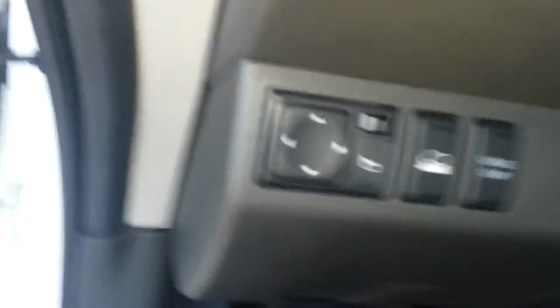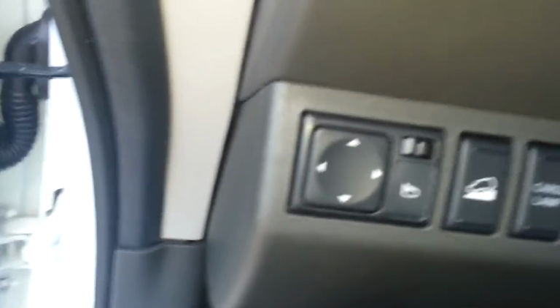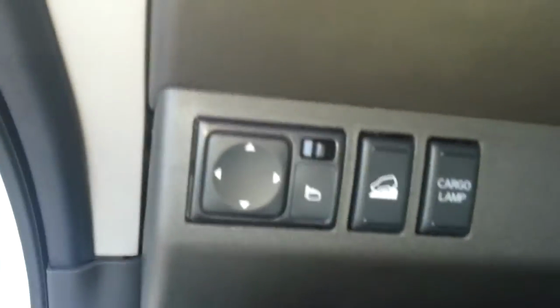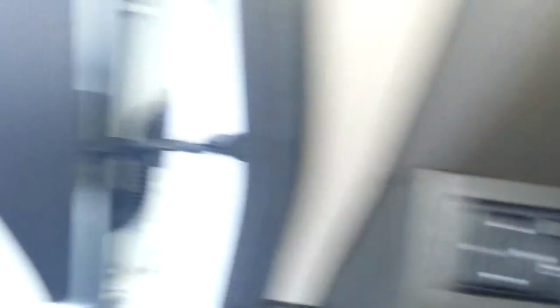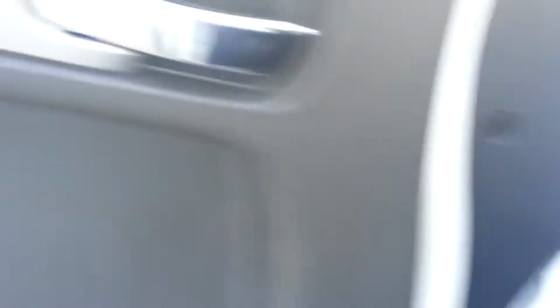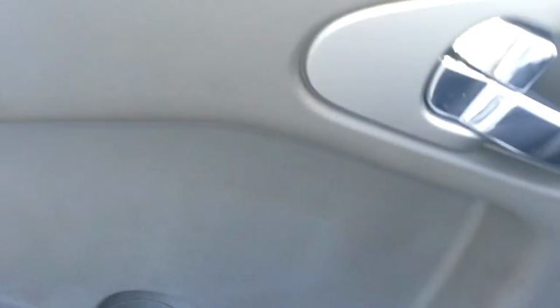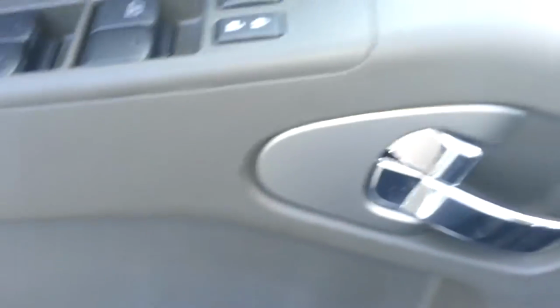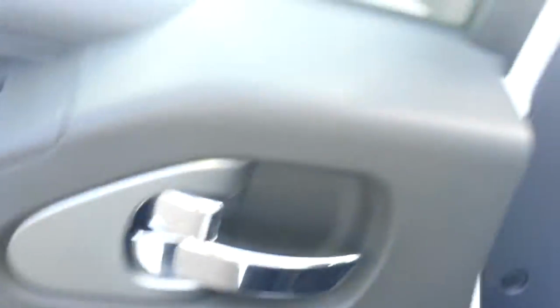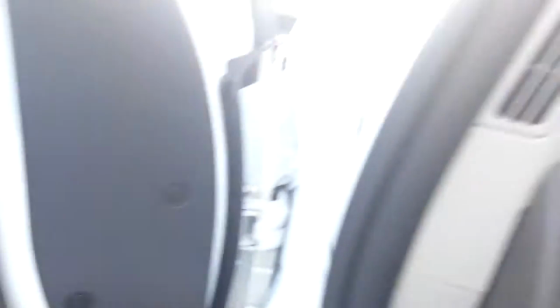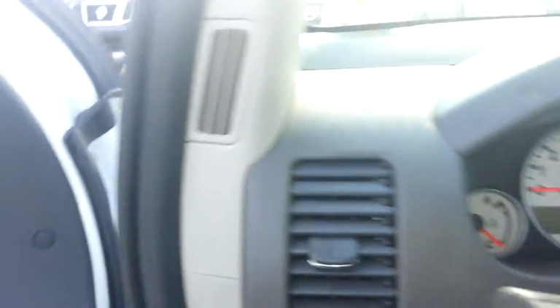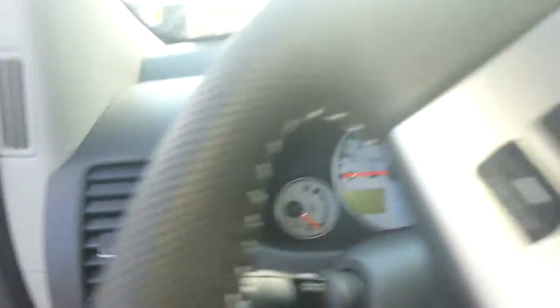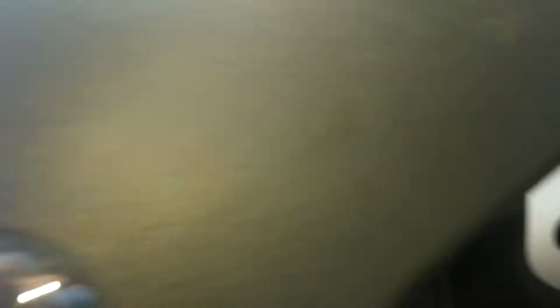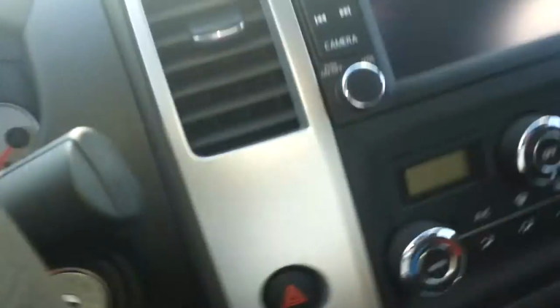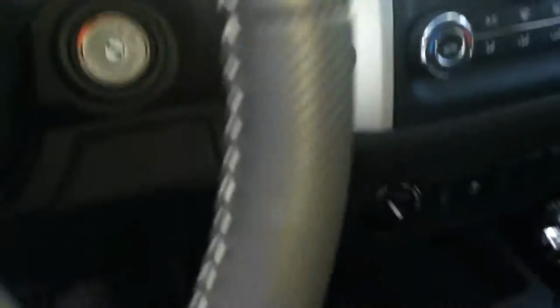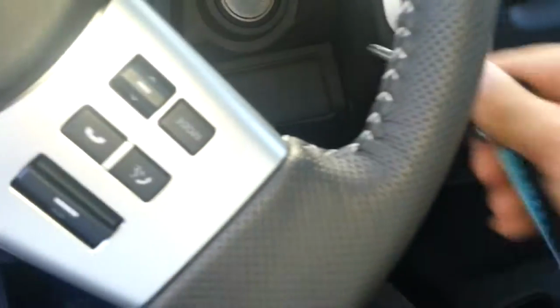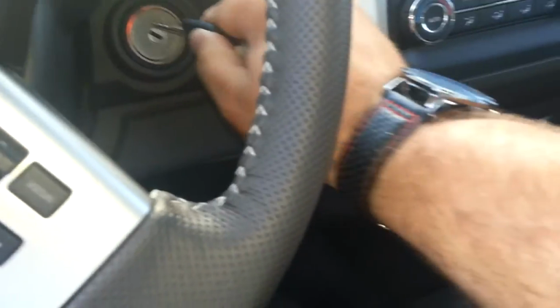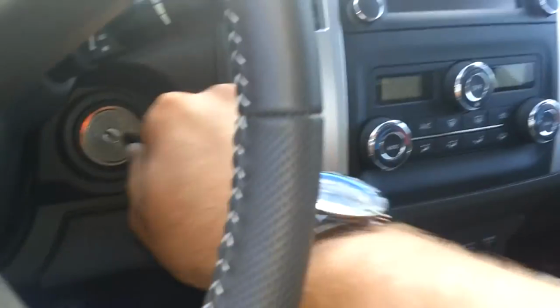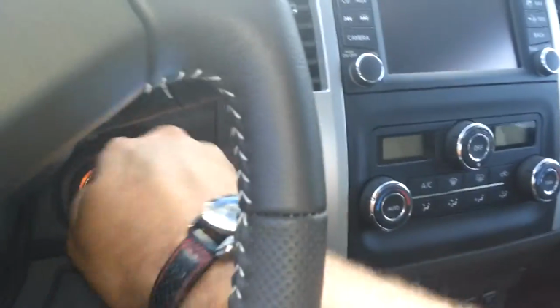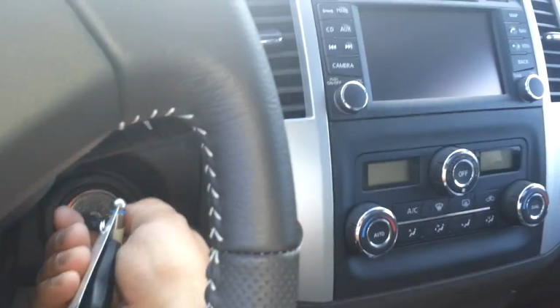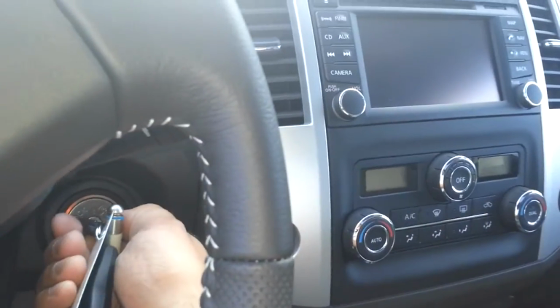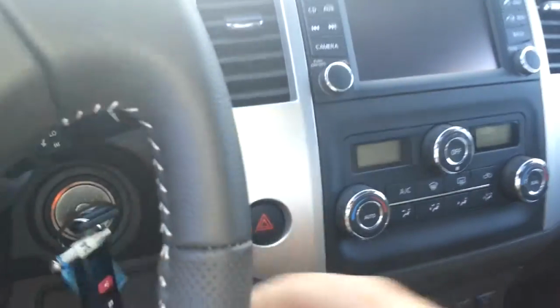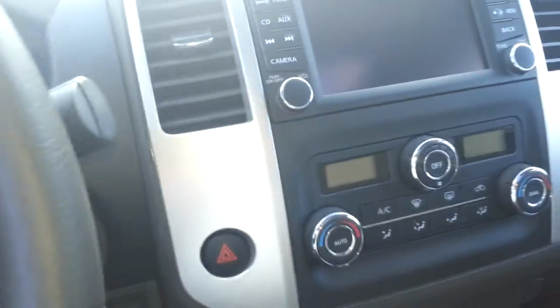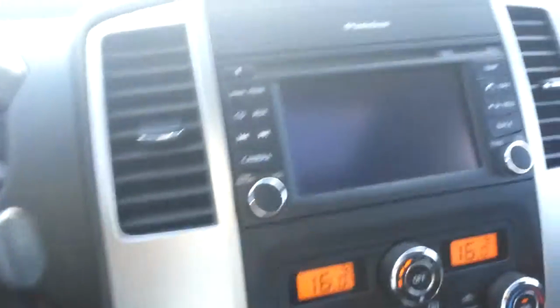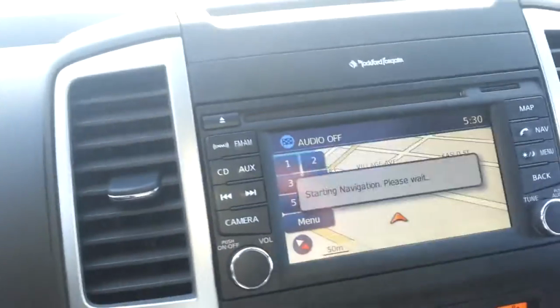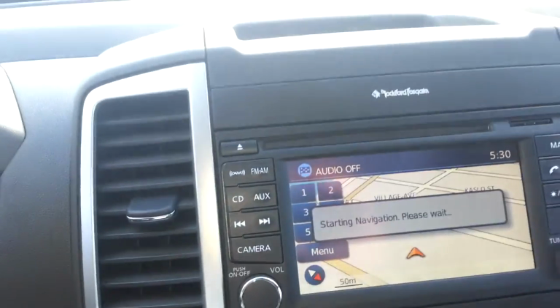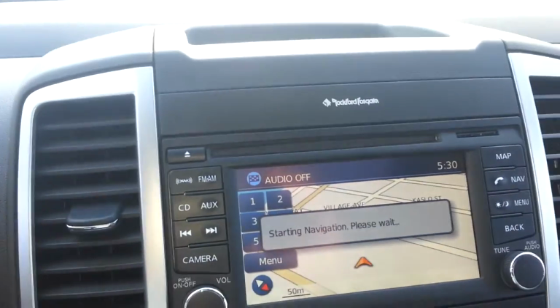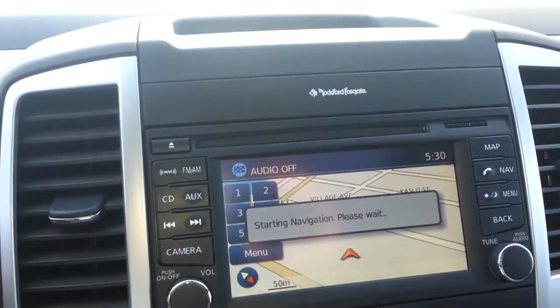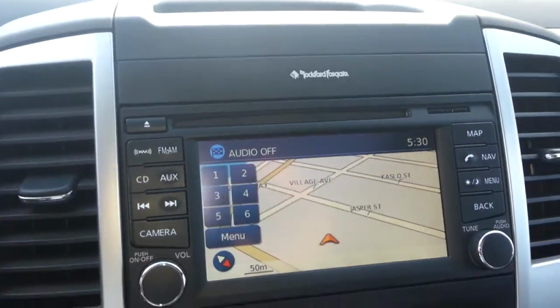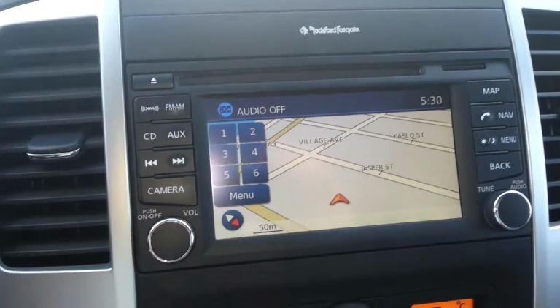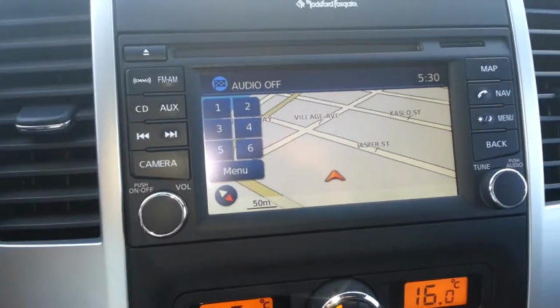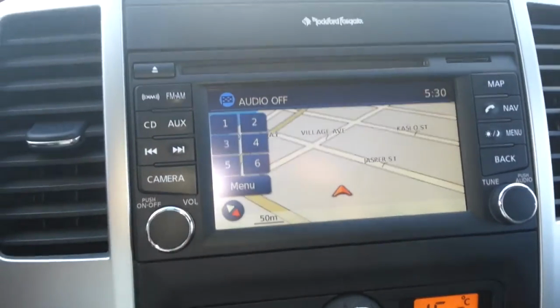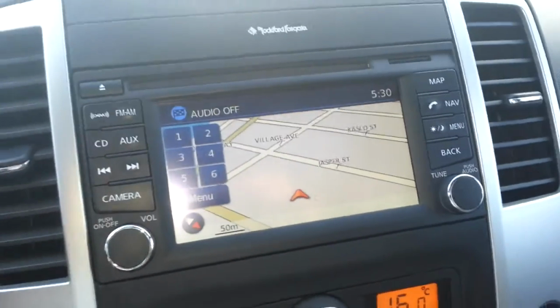Got hill descent, power mirrors, power locks, power windows. Let me fire this thing up. Got a Rockford Fosgate symbol there to let you know what kind of stereo system you've got.